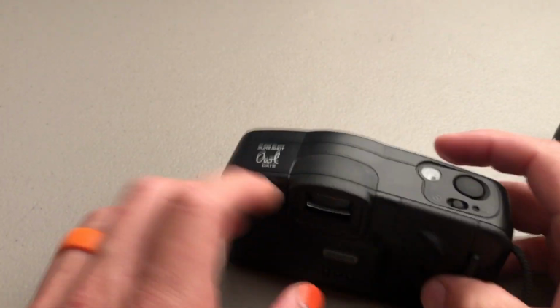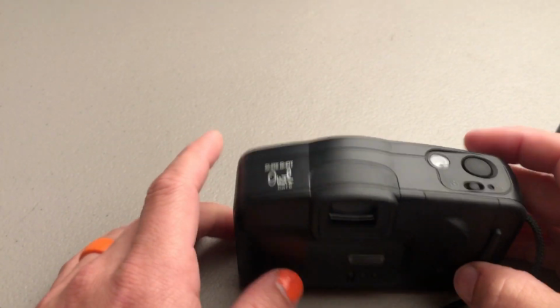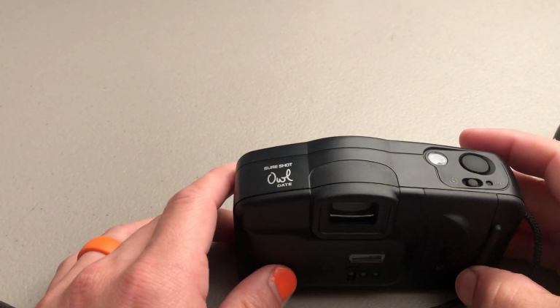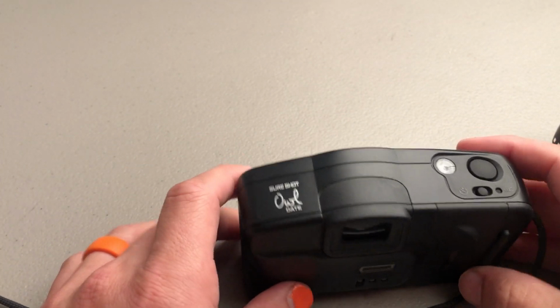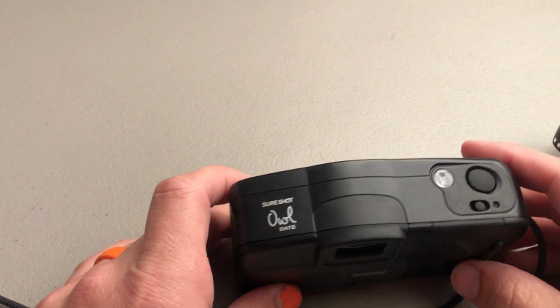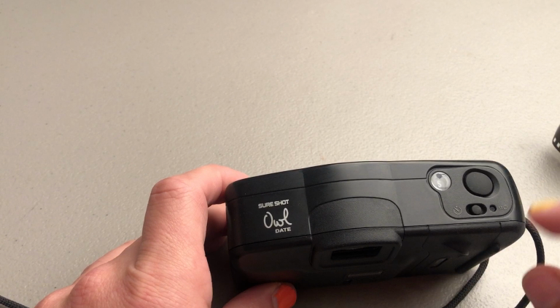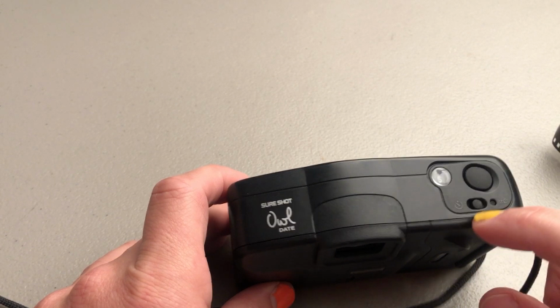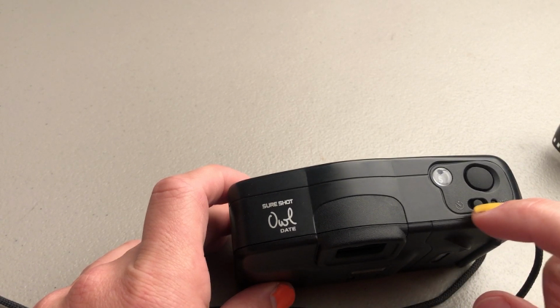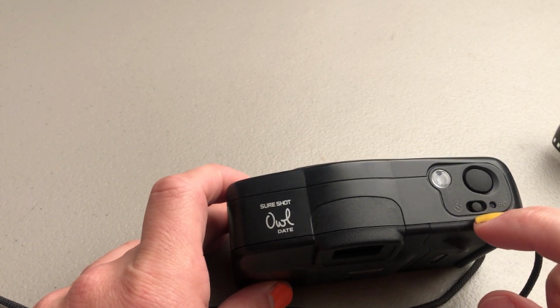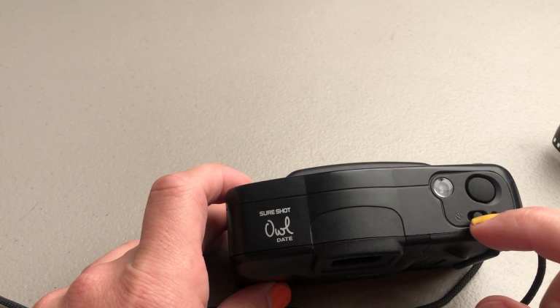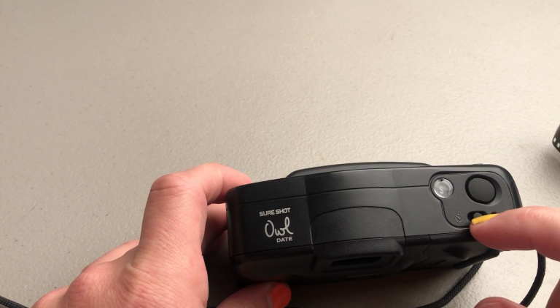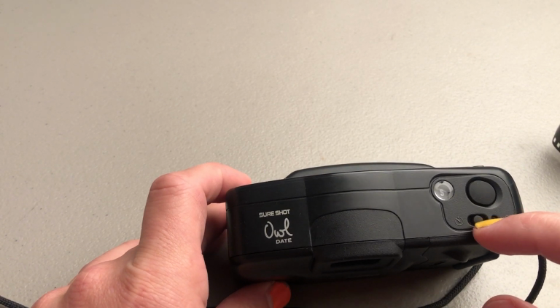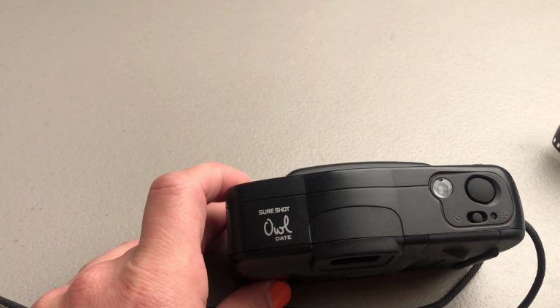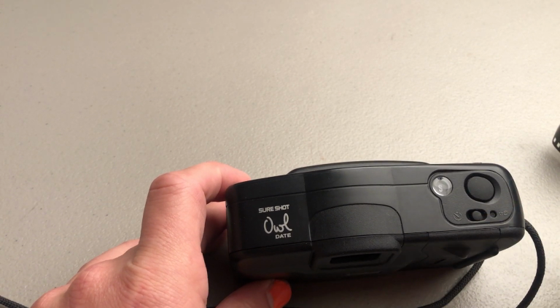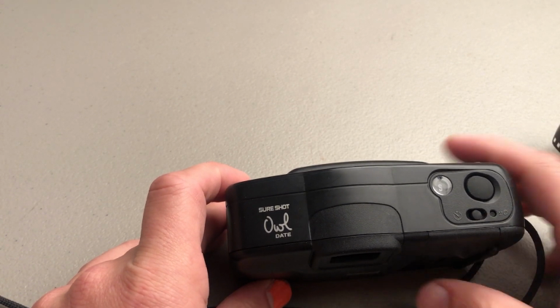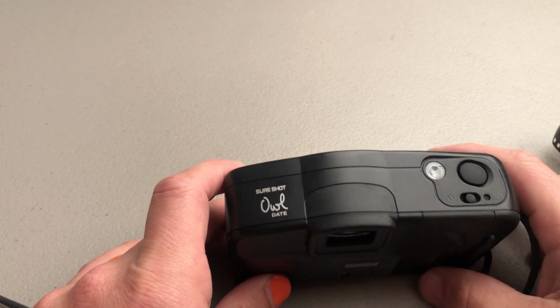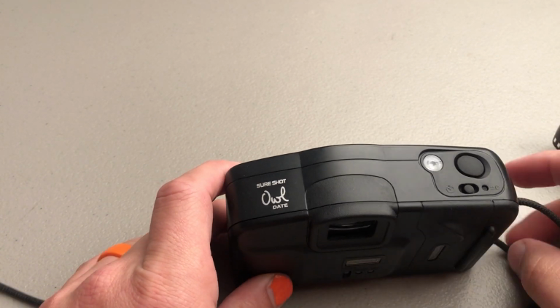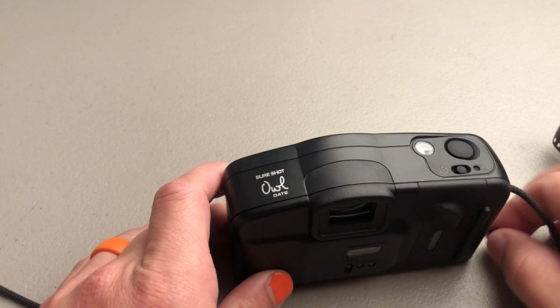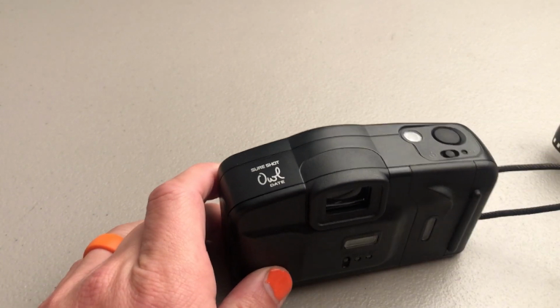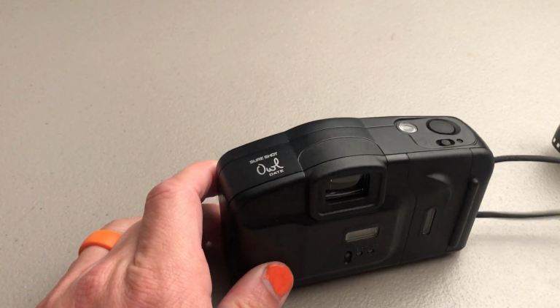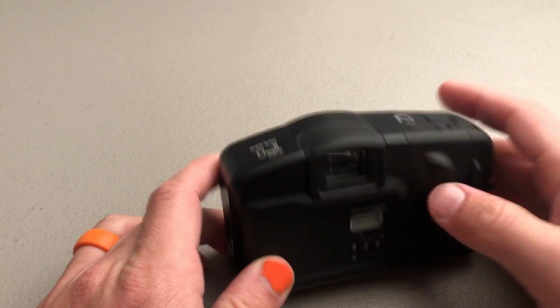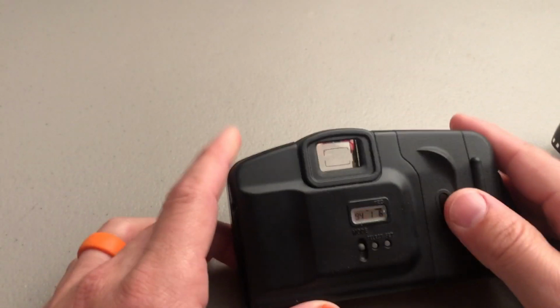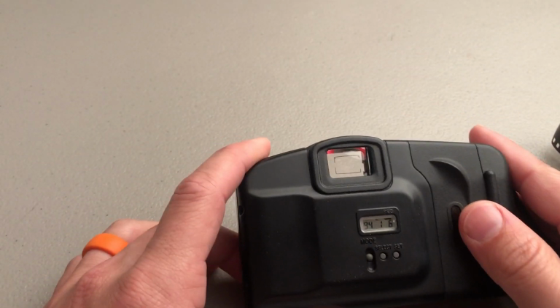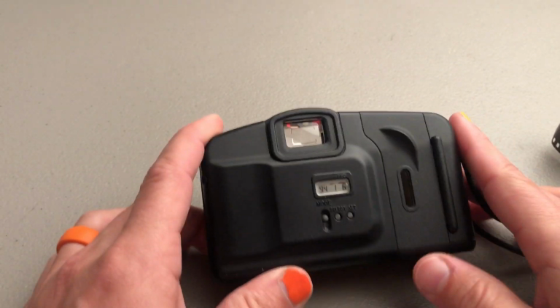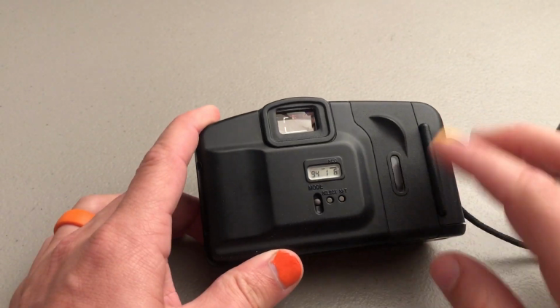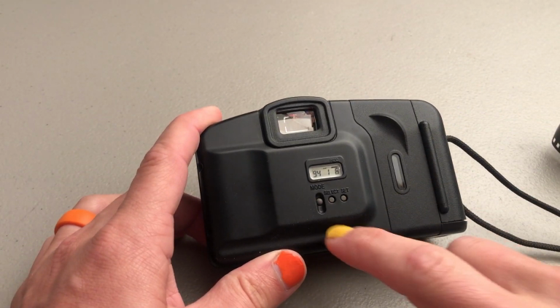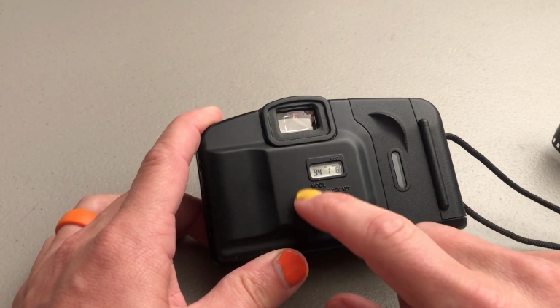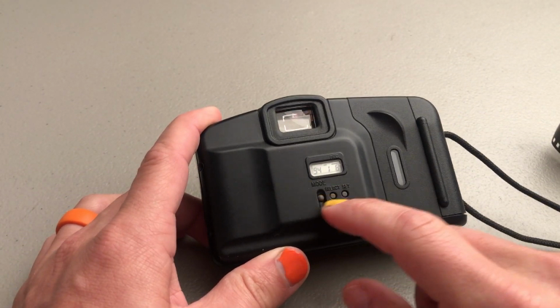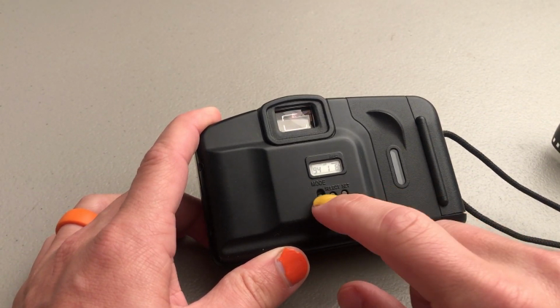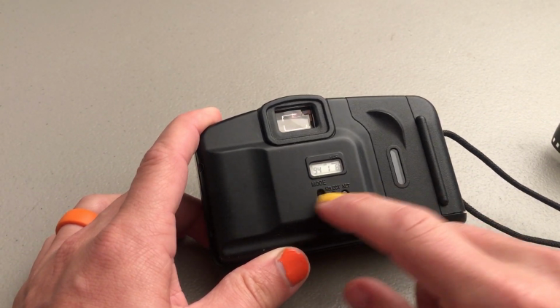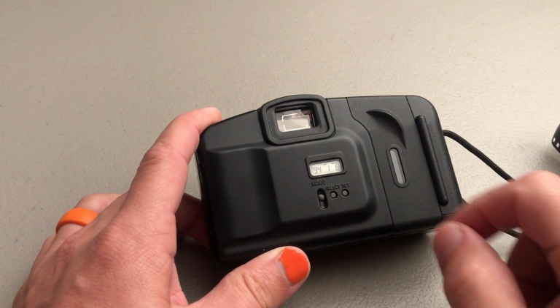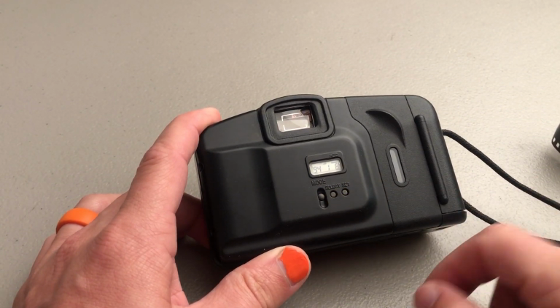Other than that, the only other real button is the self timer. If you push this button before you take a picture, you'll have a 10 second self timer. And then on the back you can set the date, and that's pretty self-explanatory.